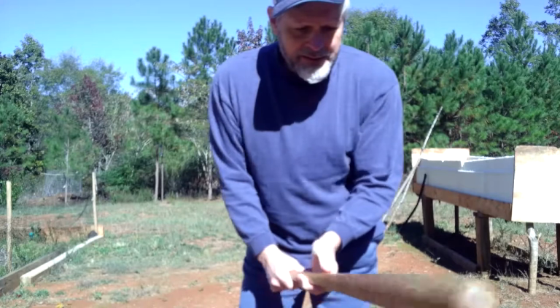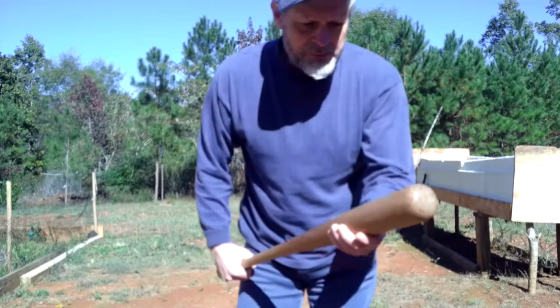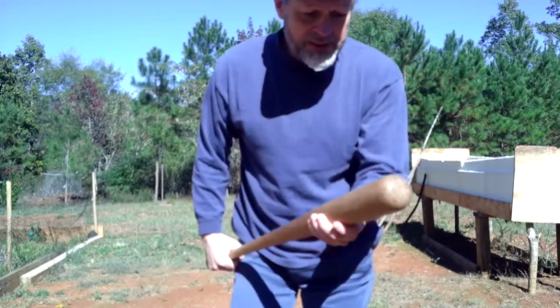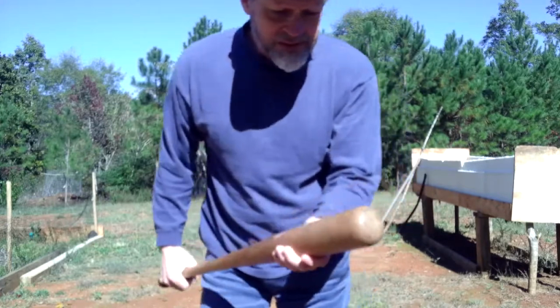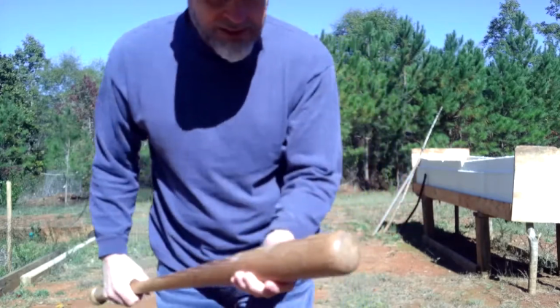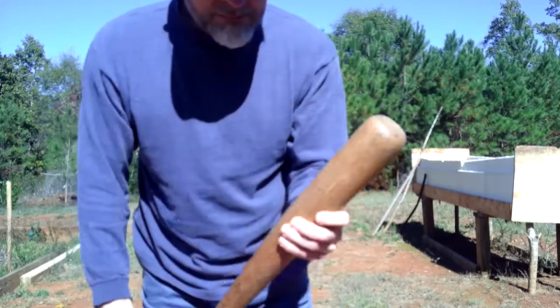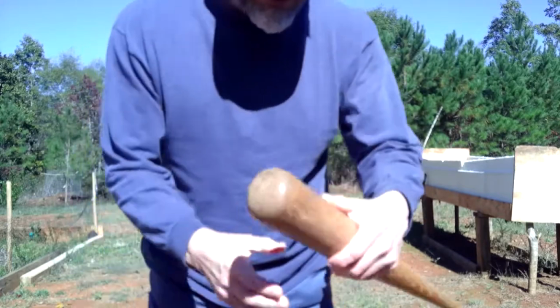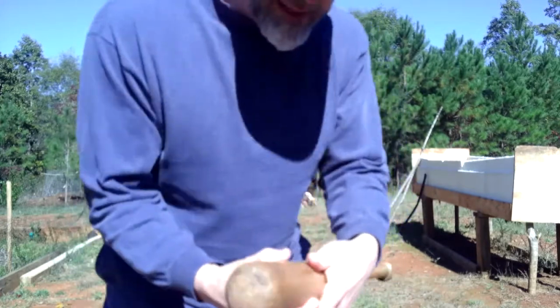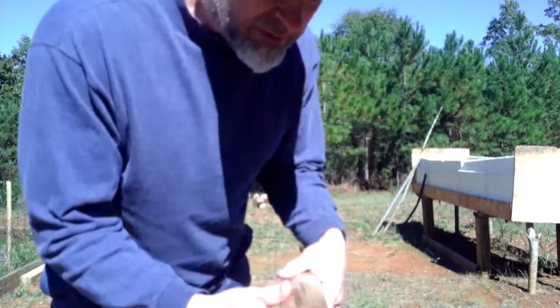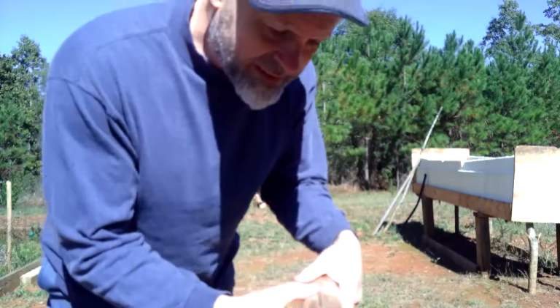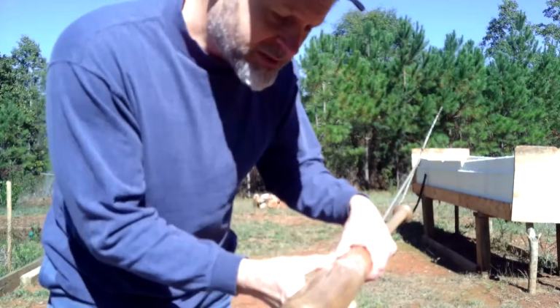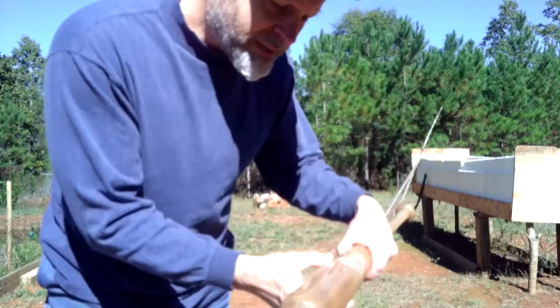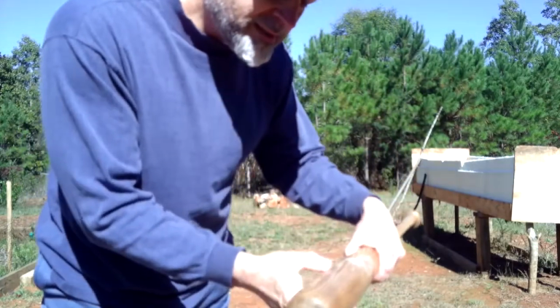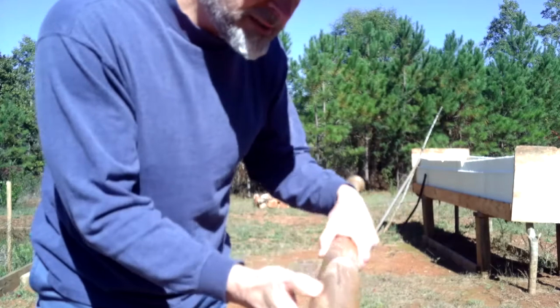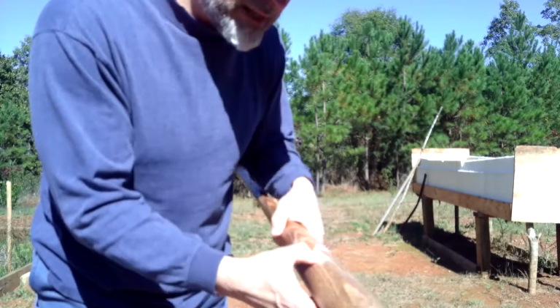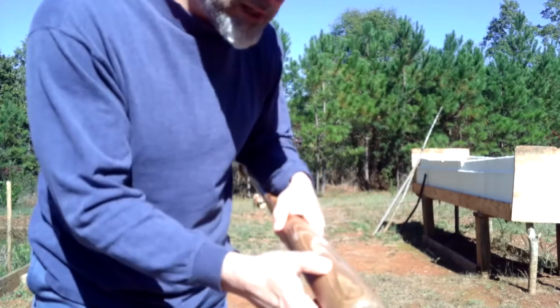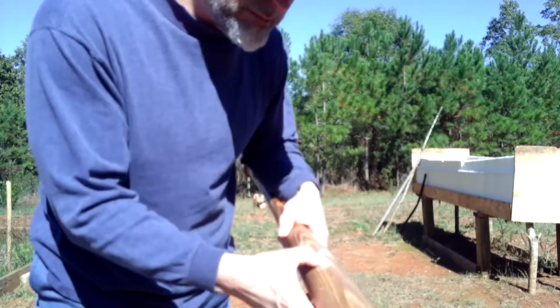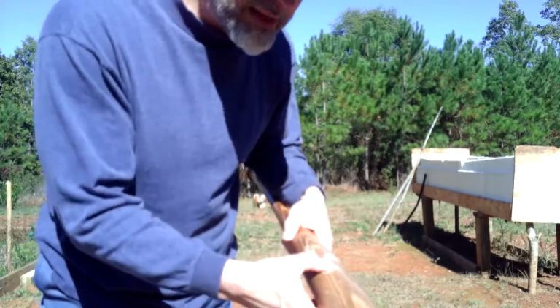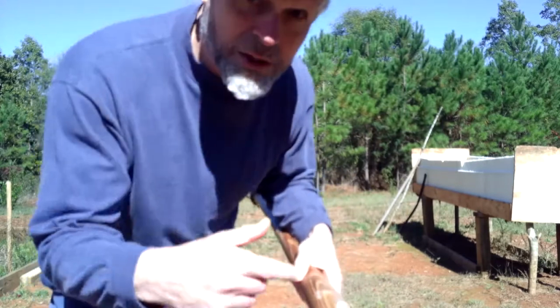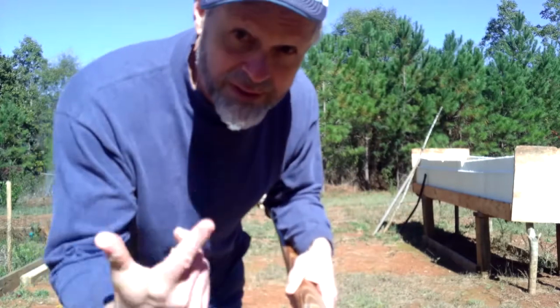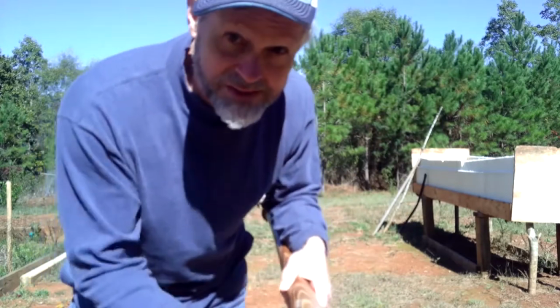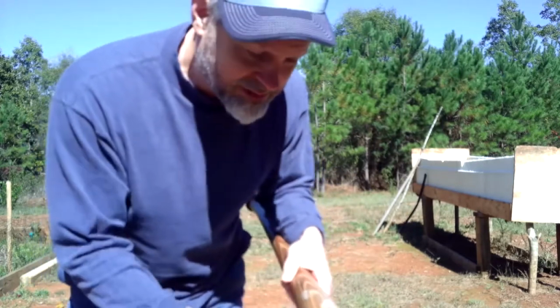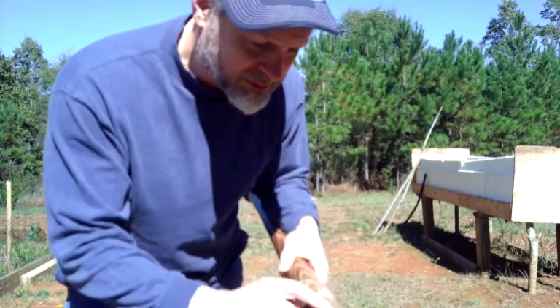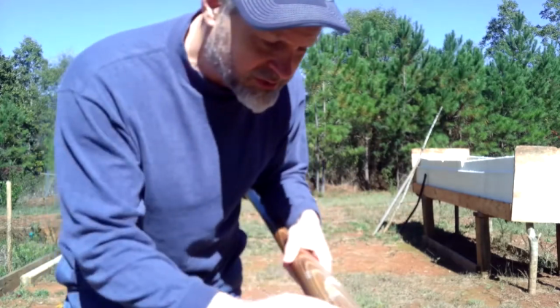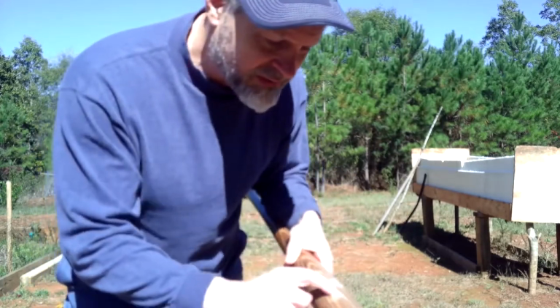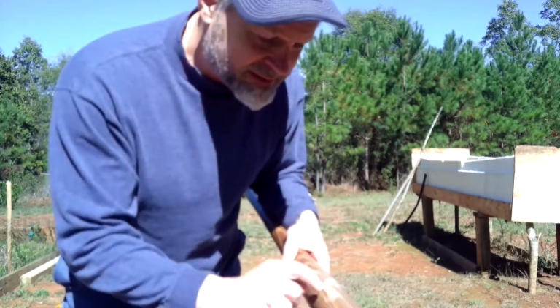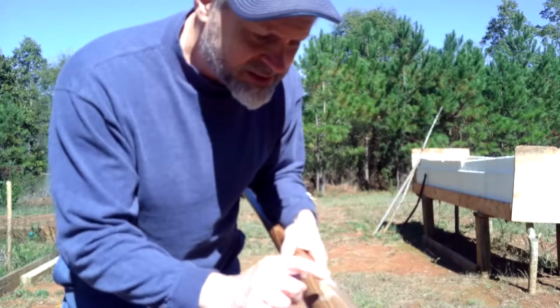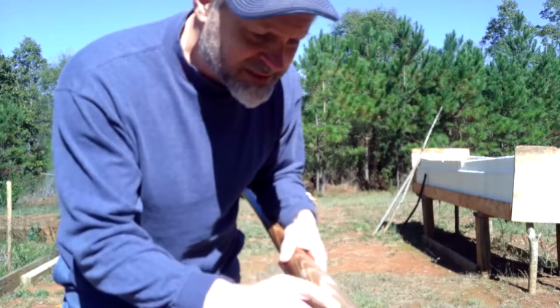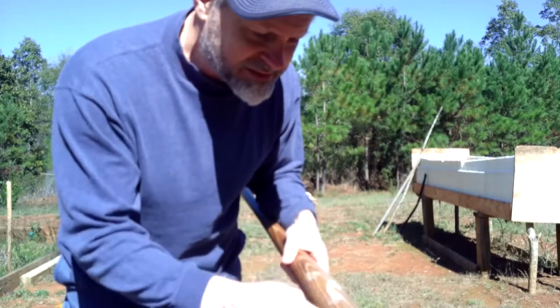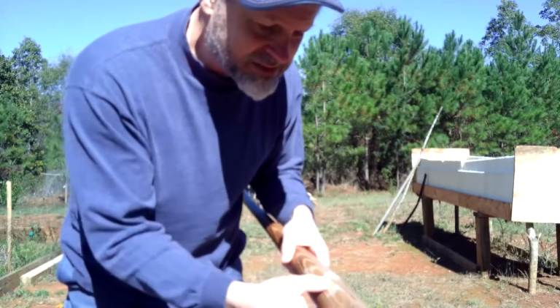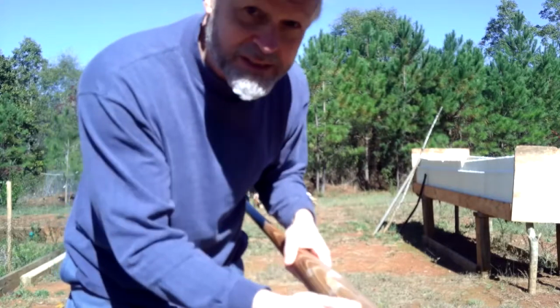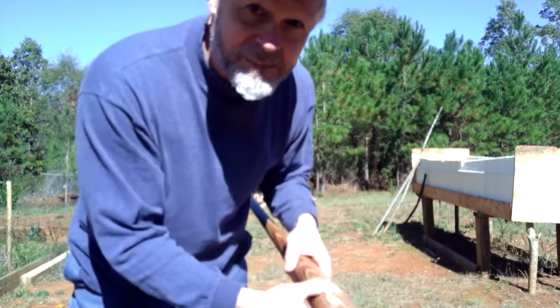I happened to find this bat — well, I bought it on eBay, and you can't even read it there, but I know, because I do a lot of research, that this is Tommy Davis. This is a Tommy Davis bat.